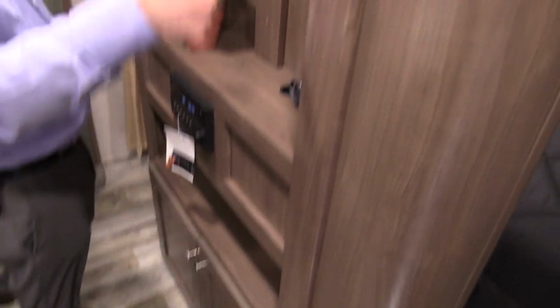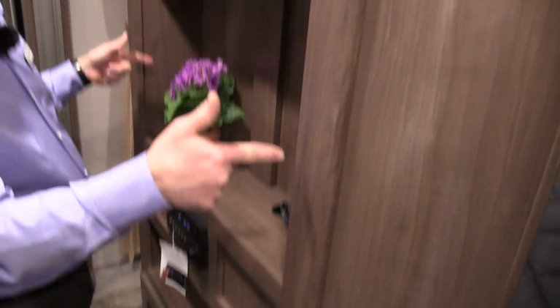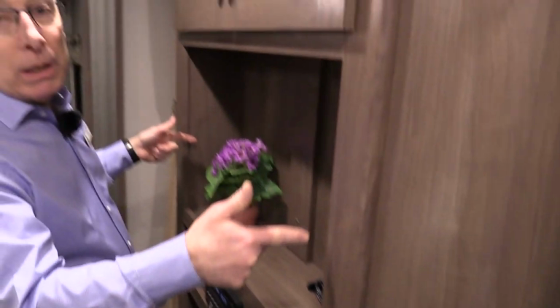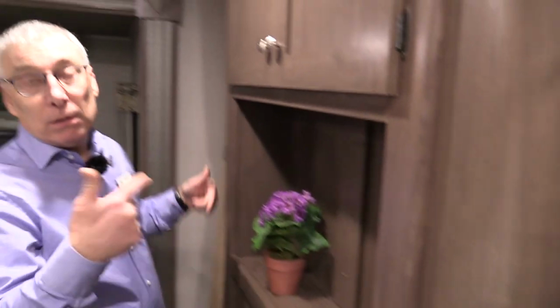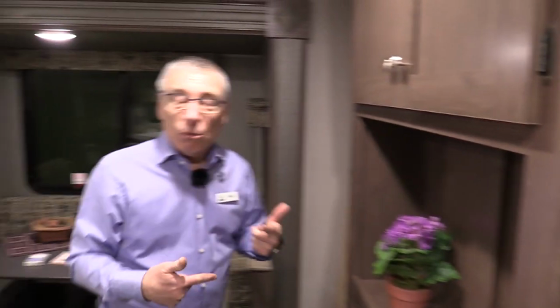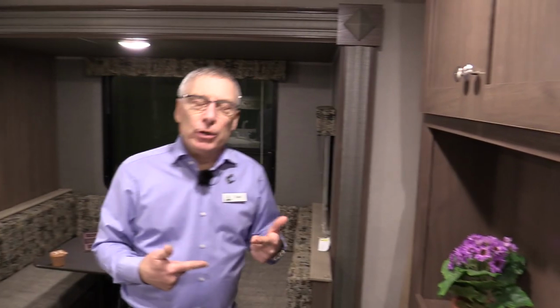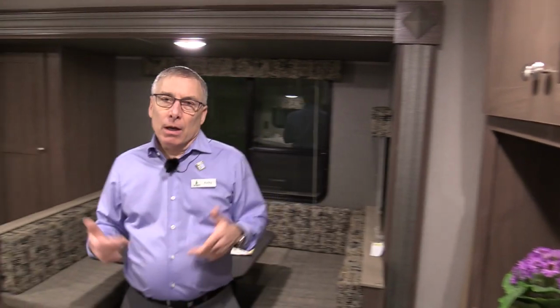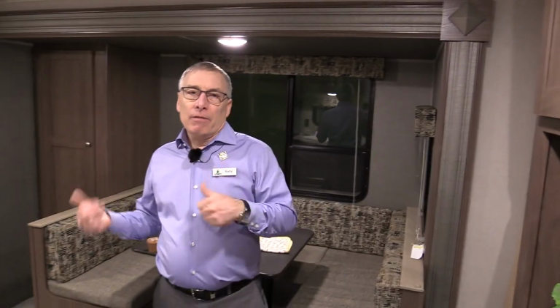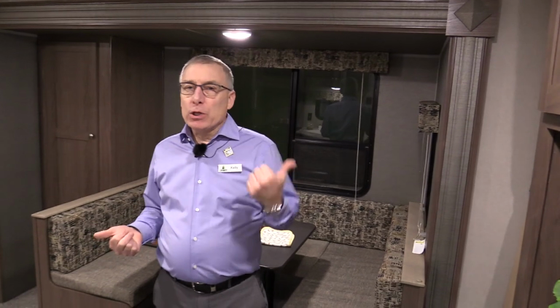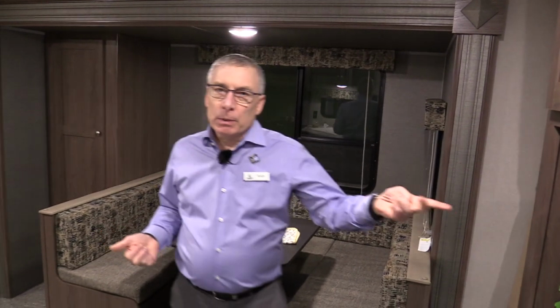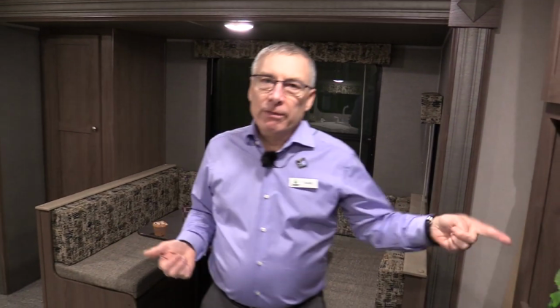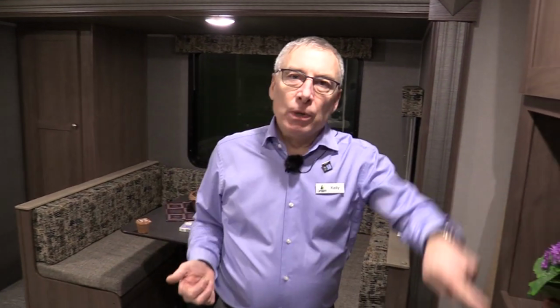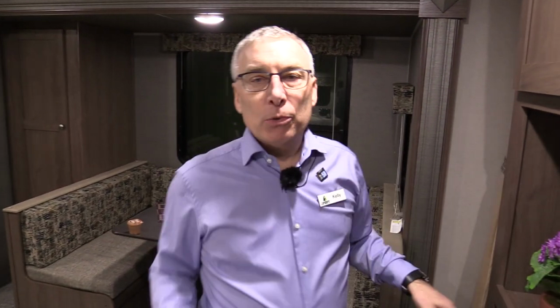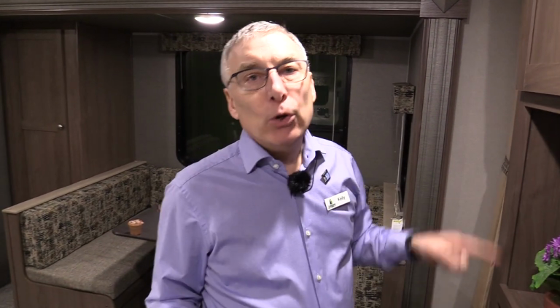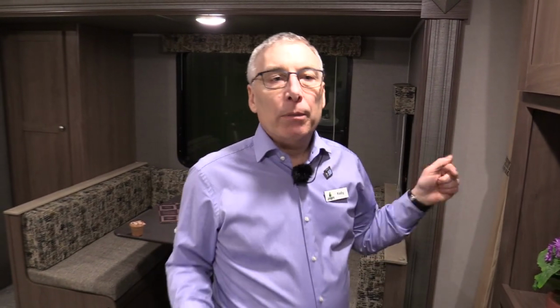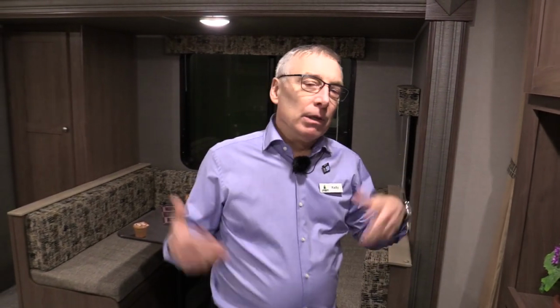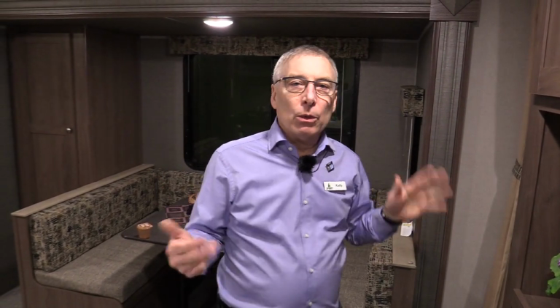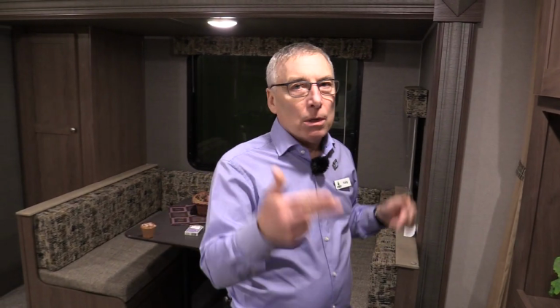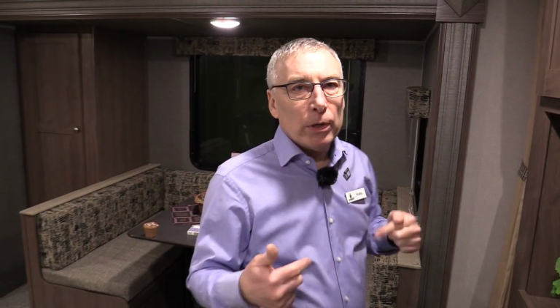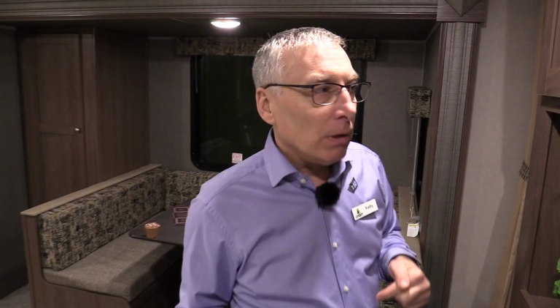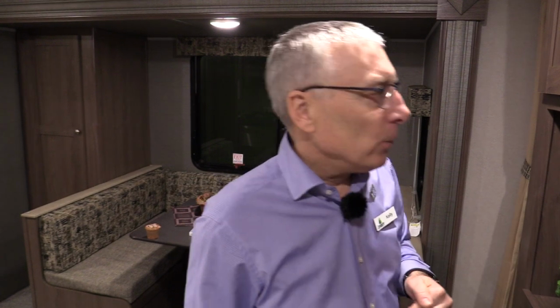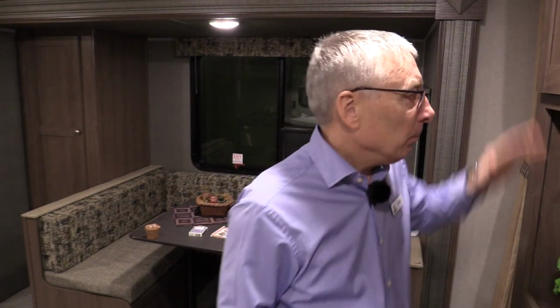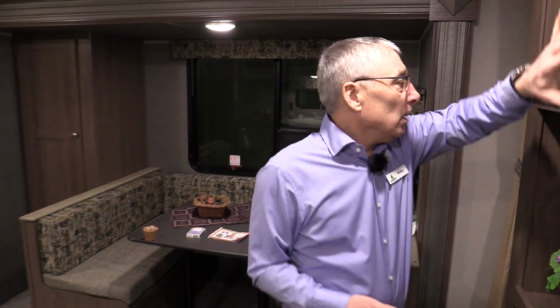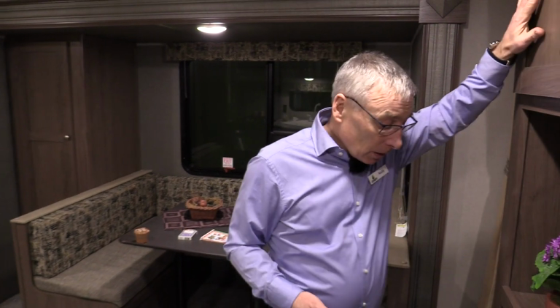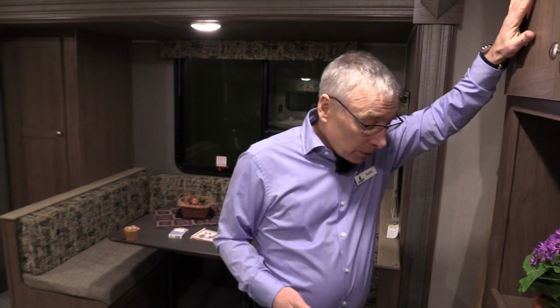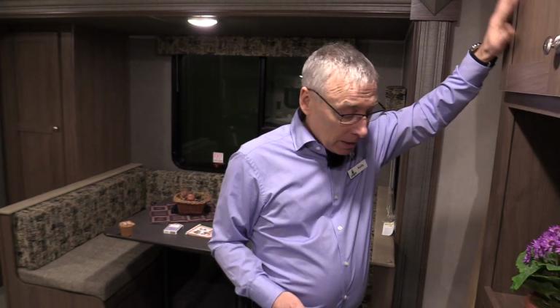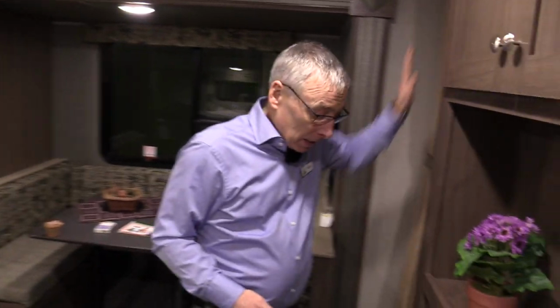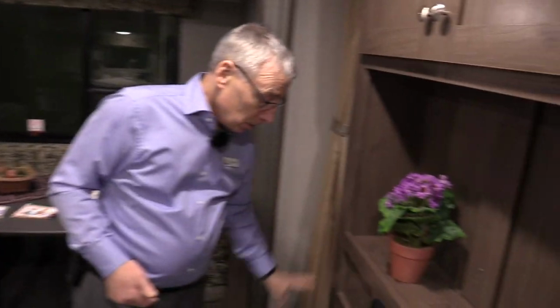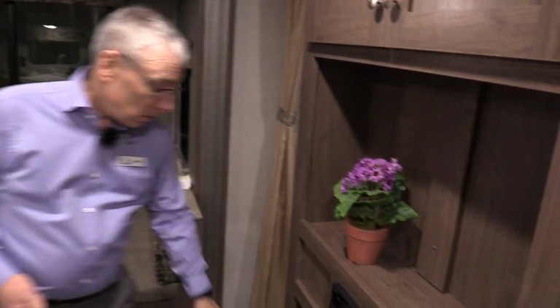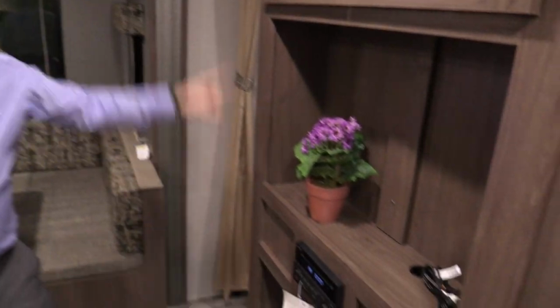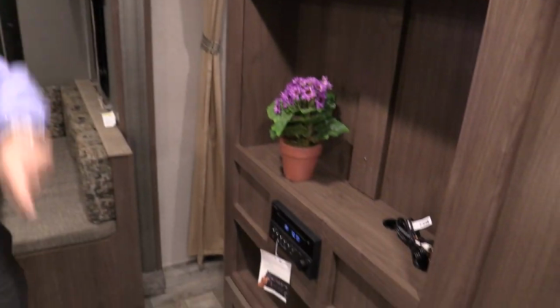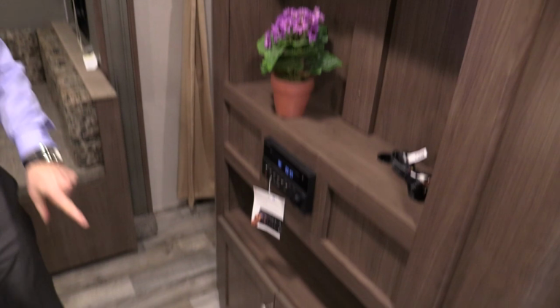Want to save some money? We figured you did. The factory charge is too much for TVs, that's why there's no TV. You can pick up a TV locally — we'll install it for you. You'll save a lot of money doing that. And there's all the extra storage on this entertainment center.